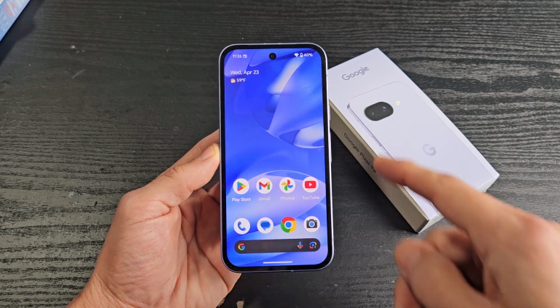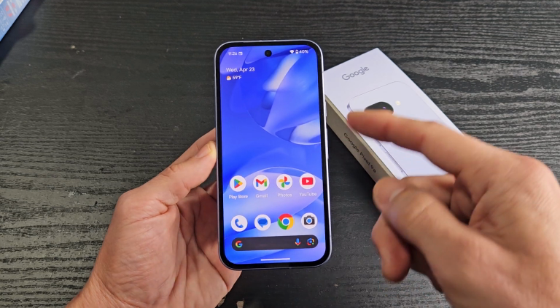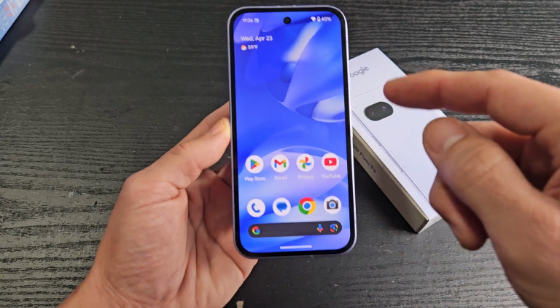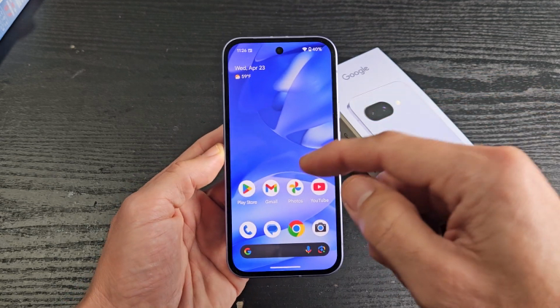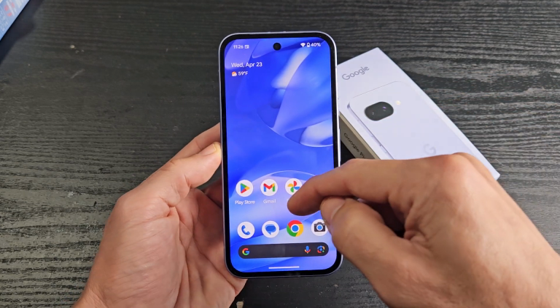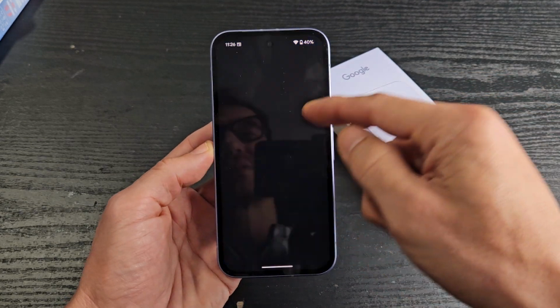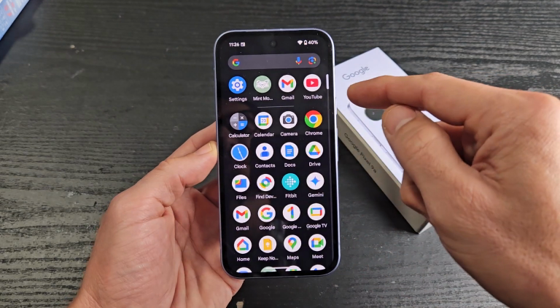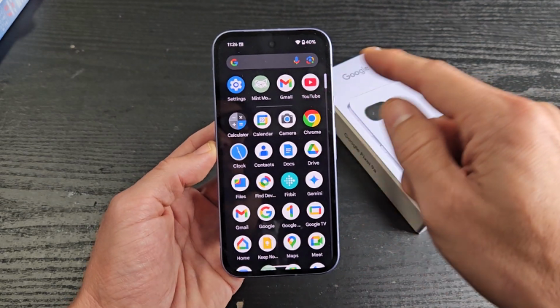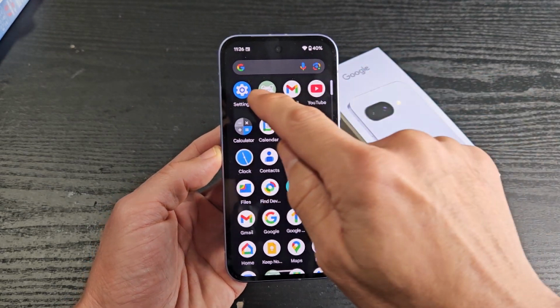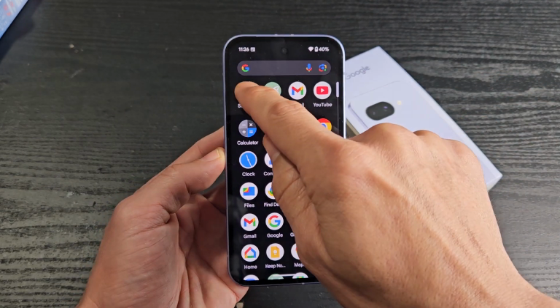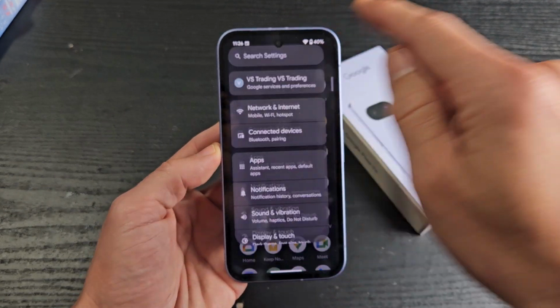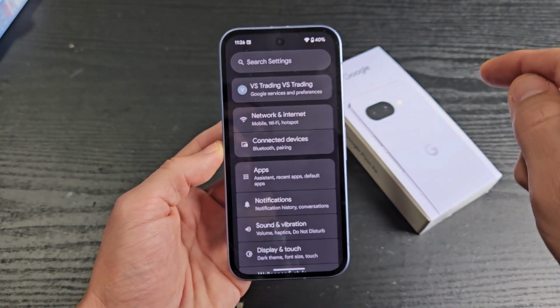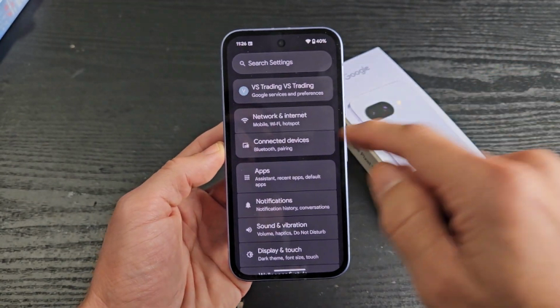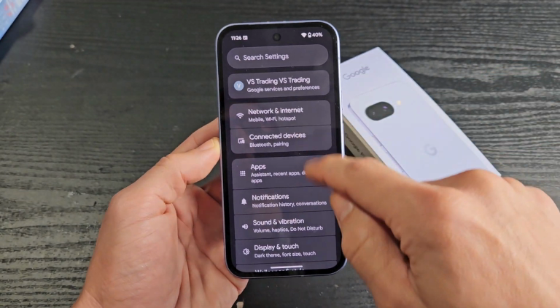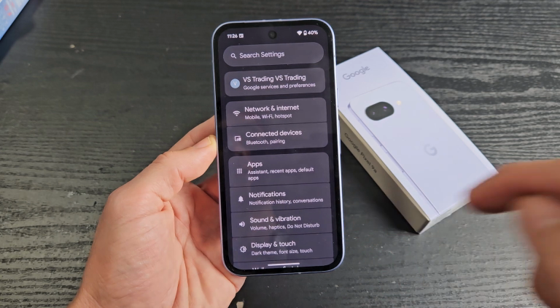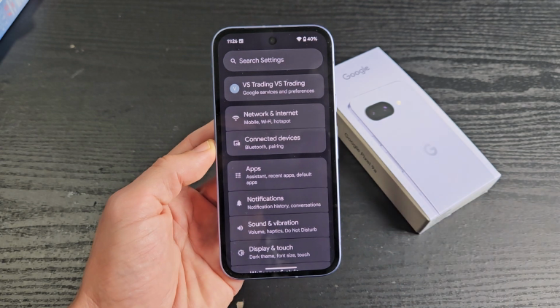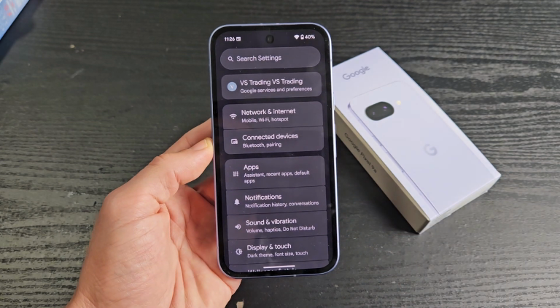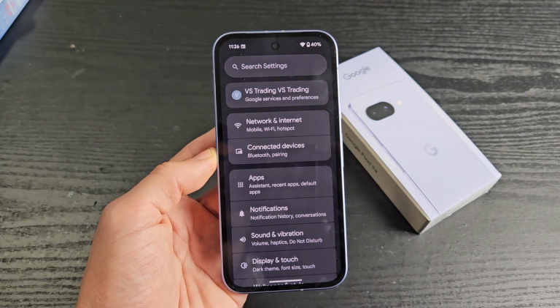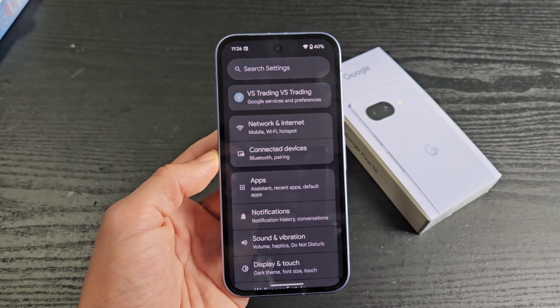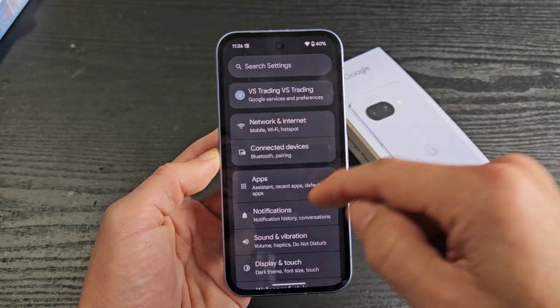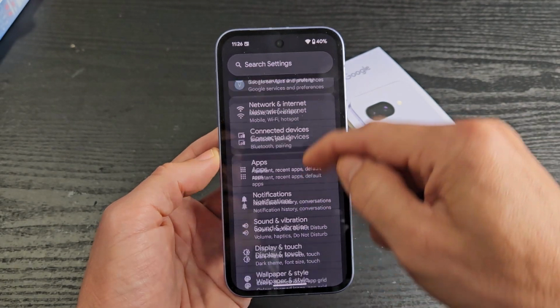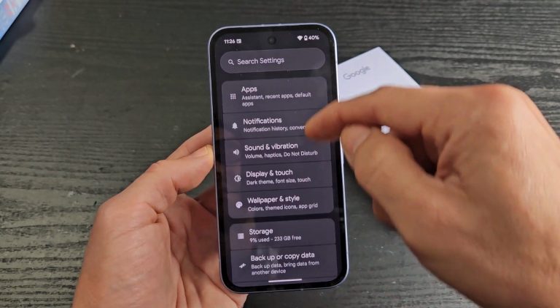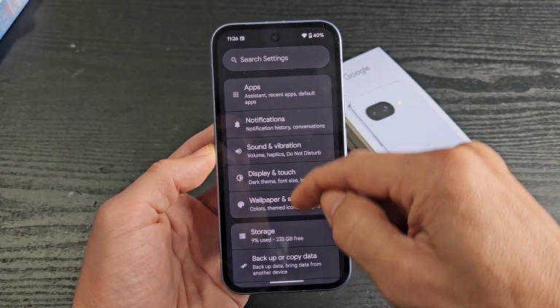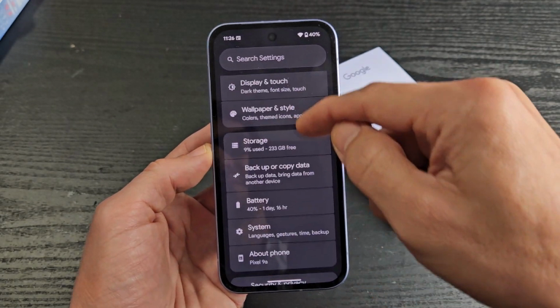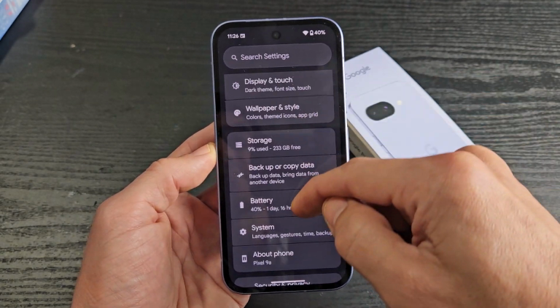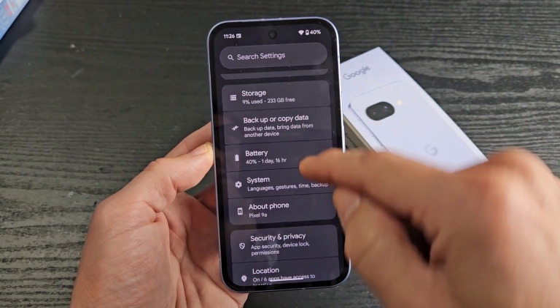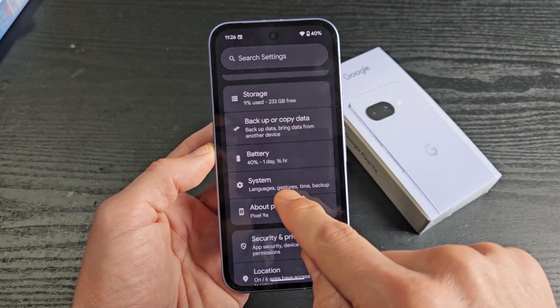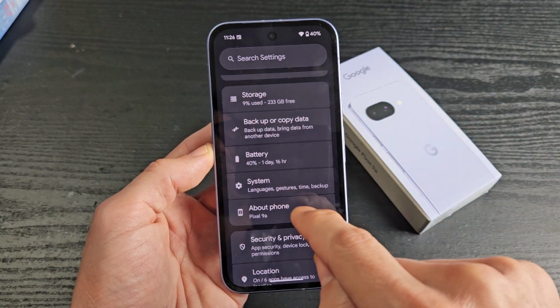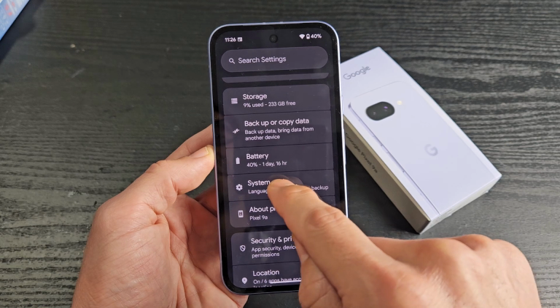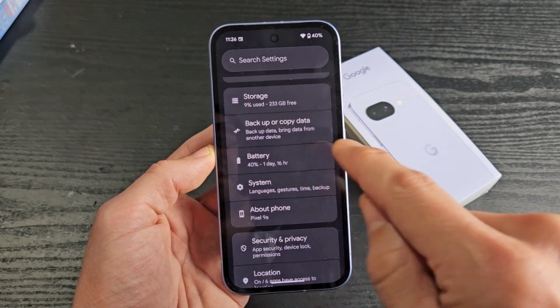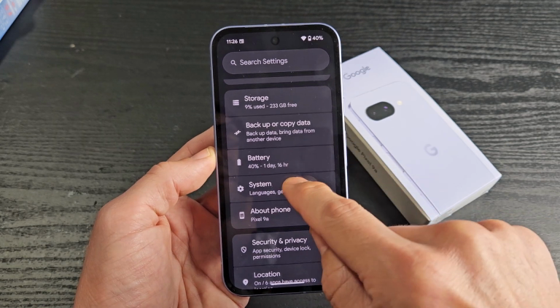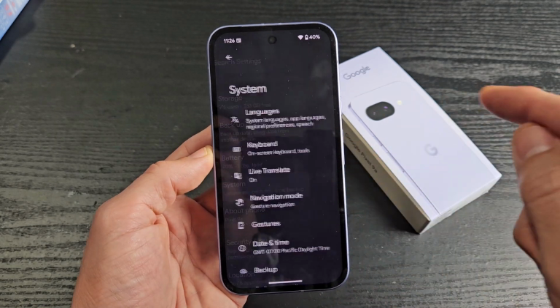First, simply go to your settings. We're going to go to settings and then from there go down to system. Go down to system right there and tap on that.